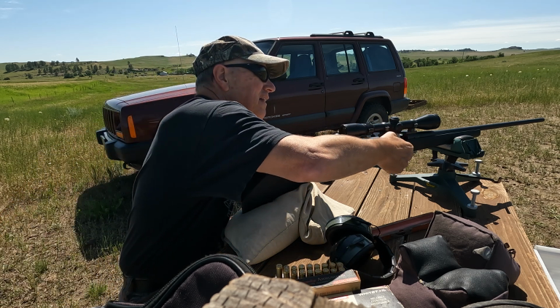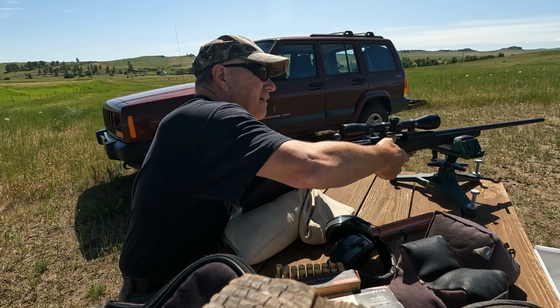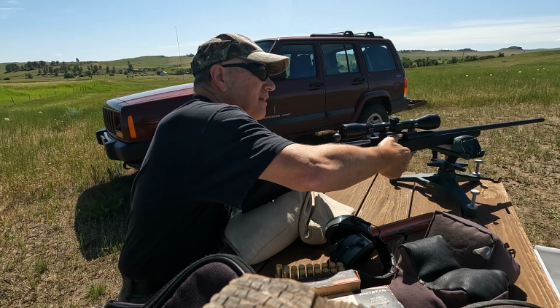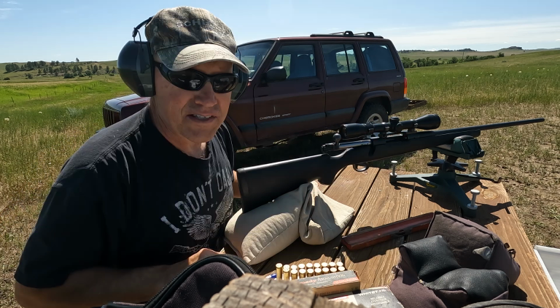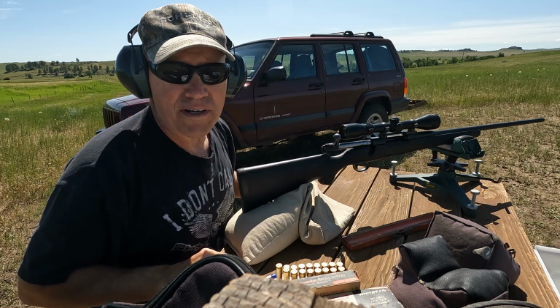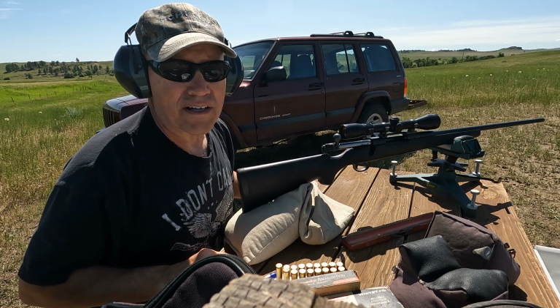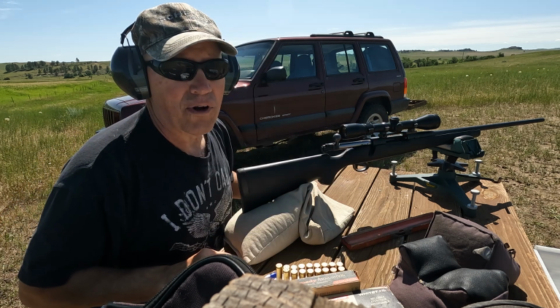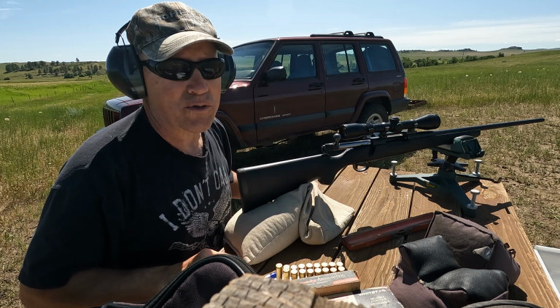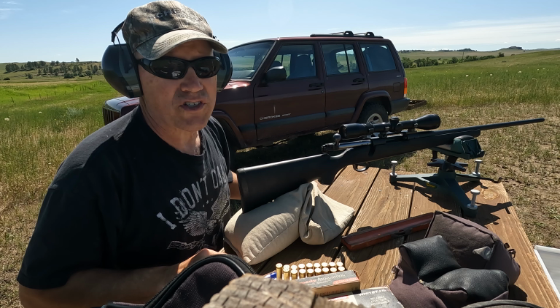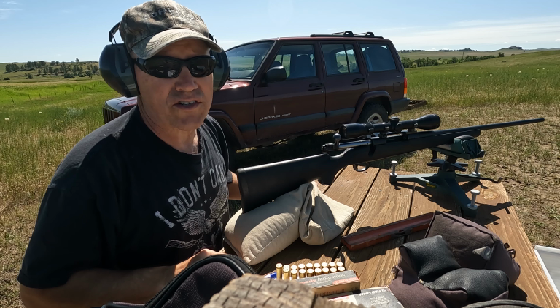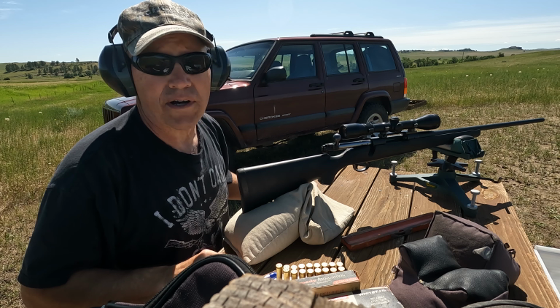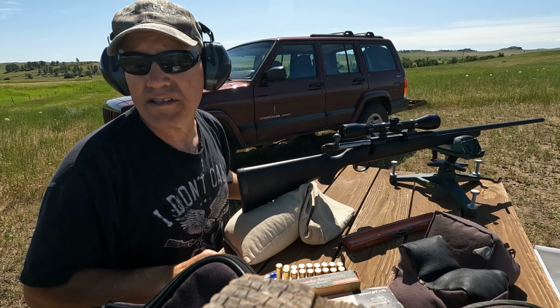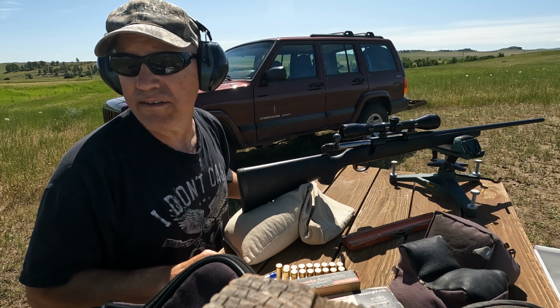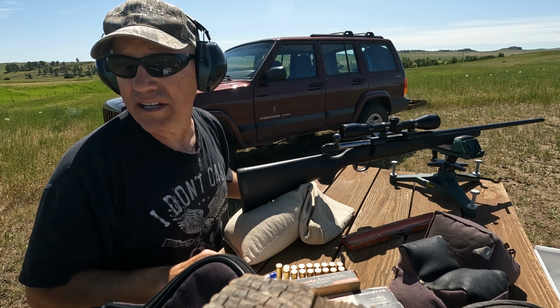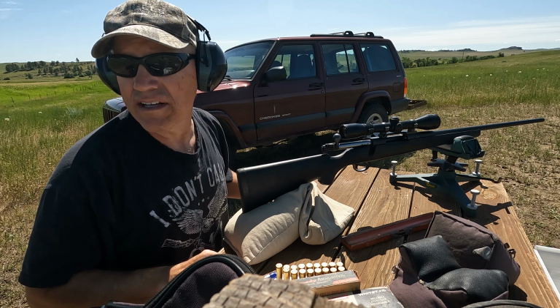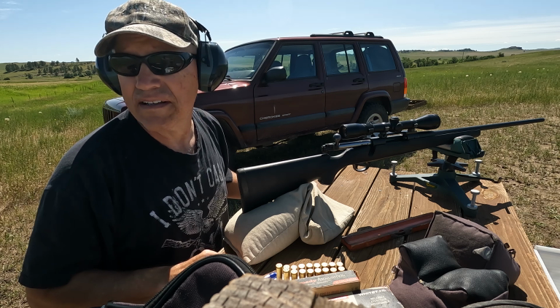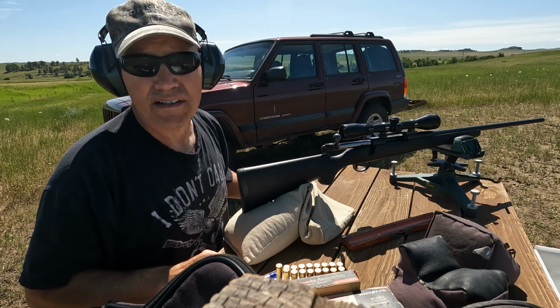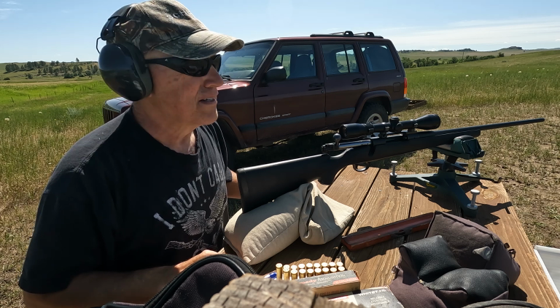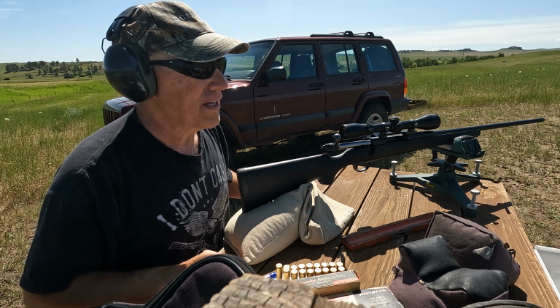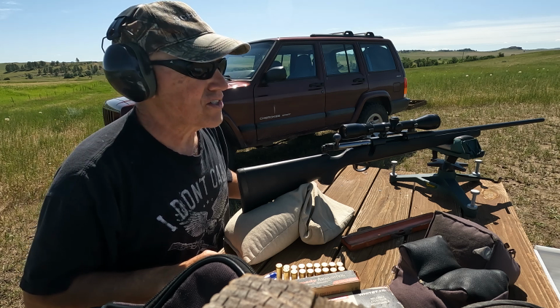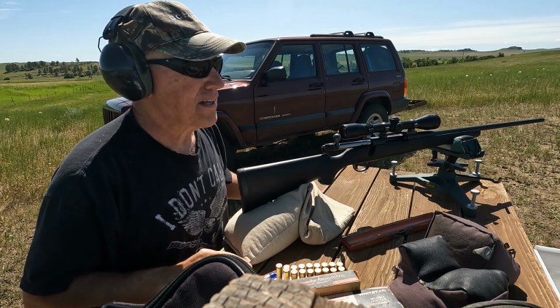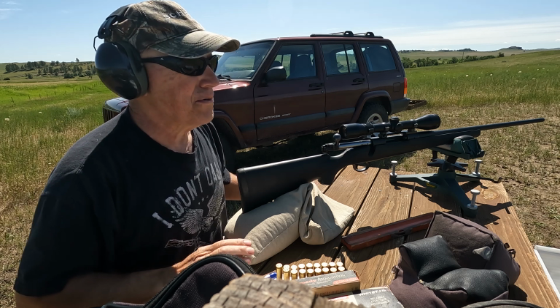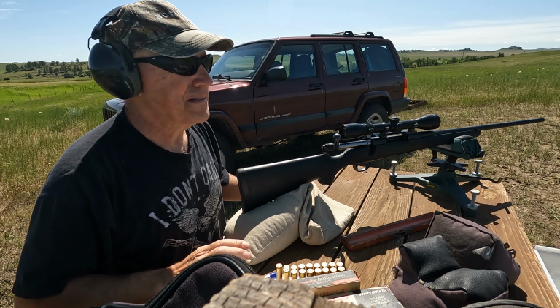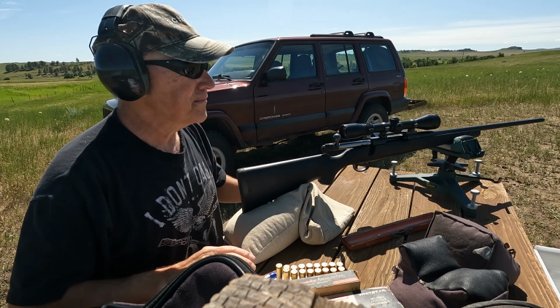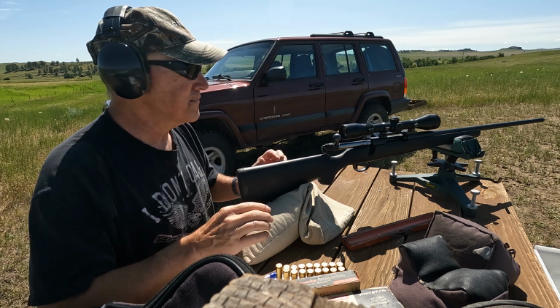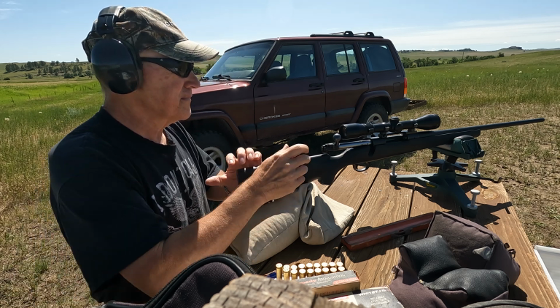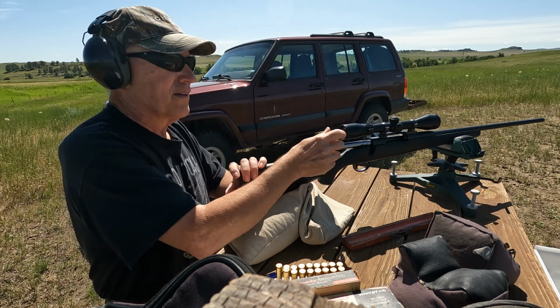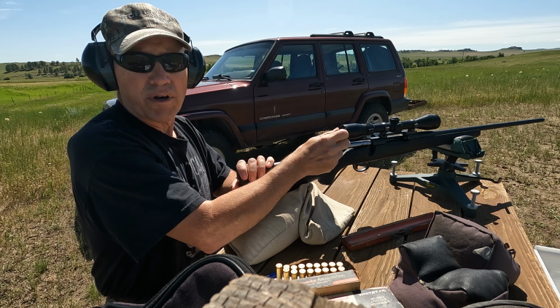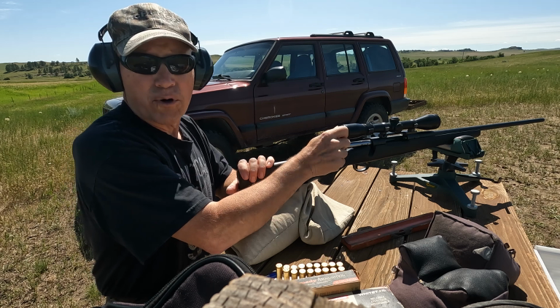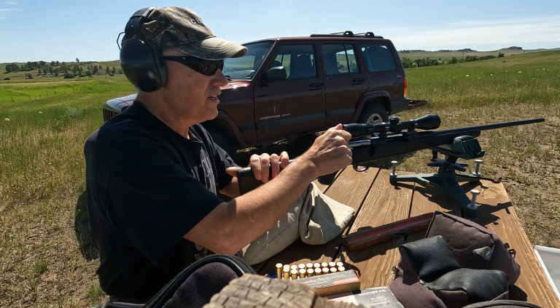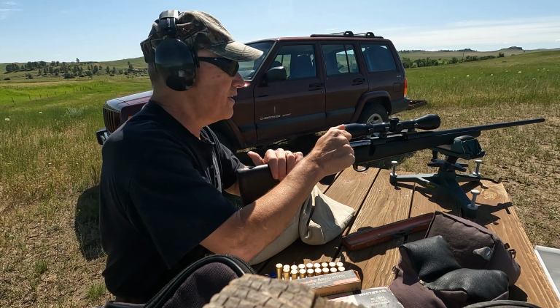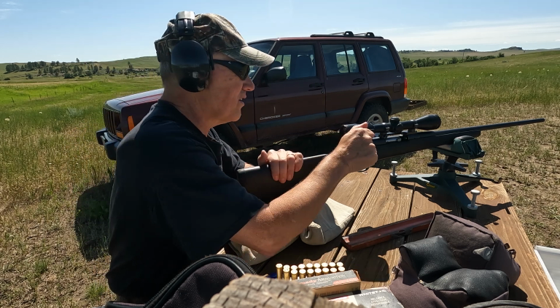This is my wife's Winchester Model 70 Black Shadow with a 24 inch barrel.